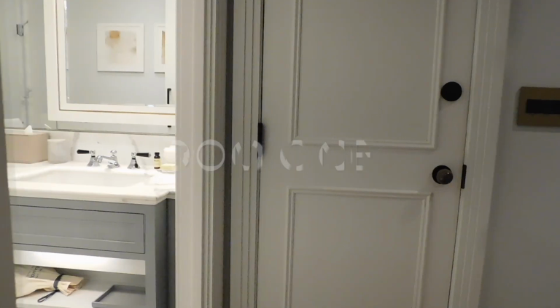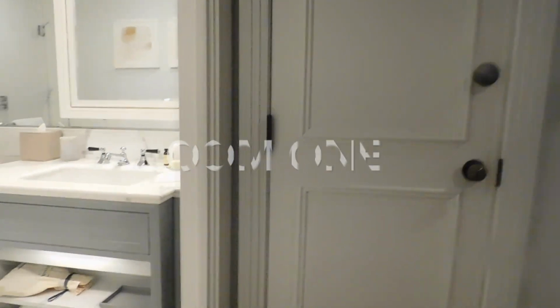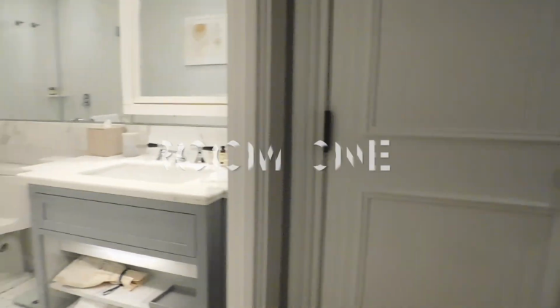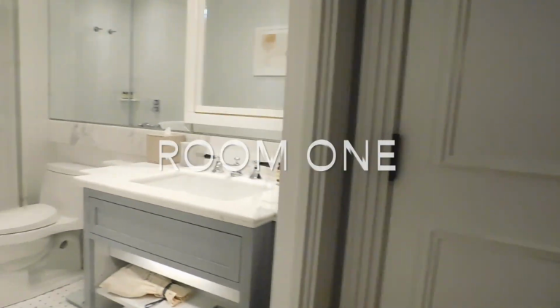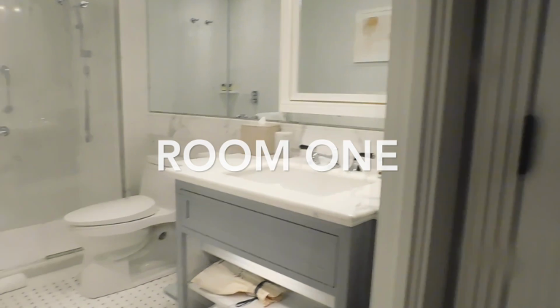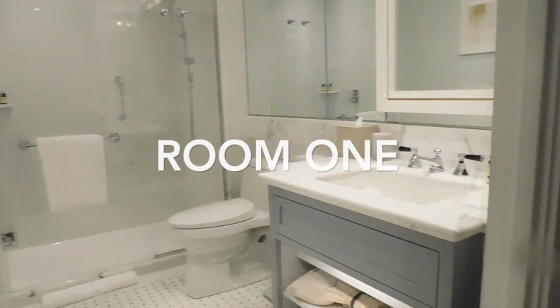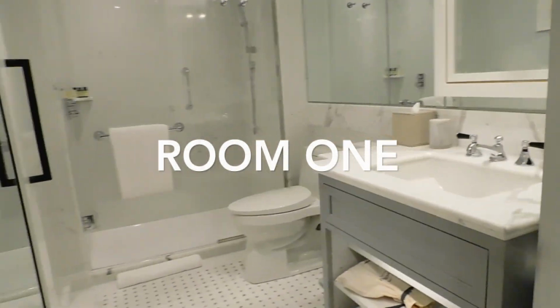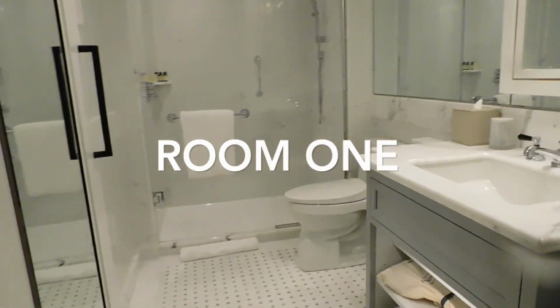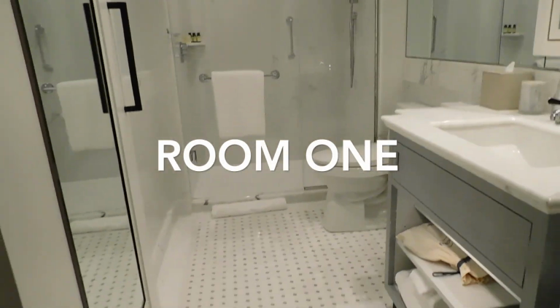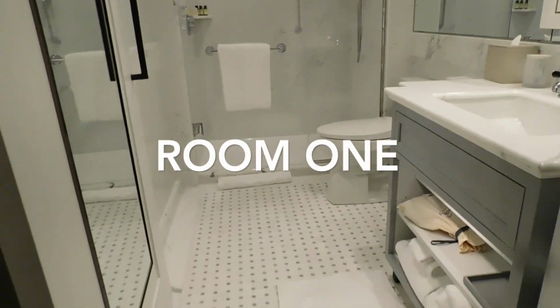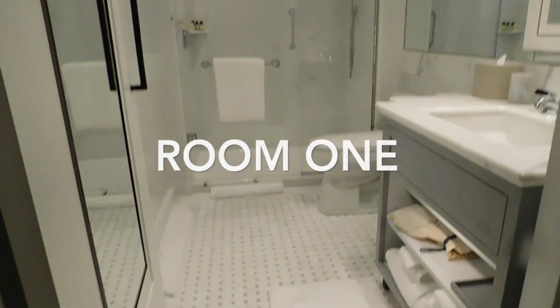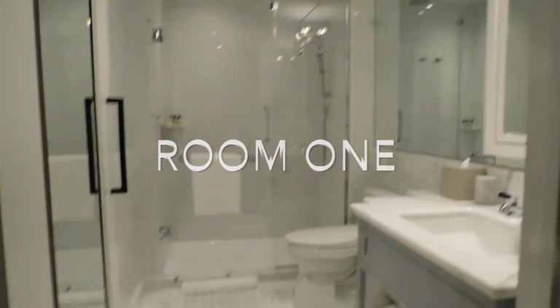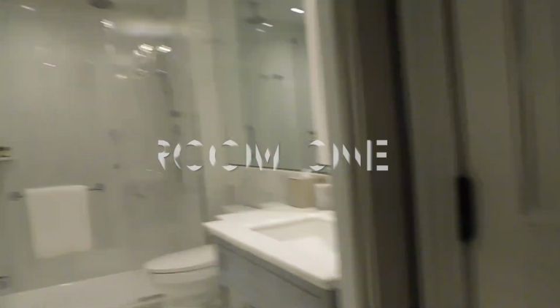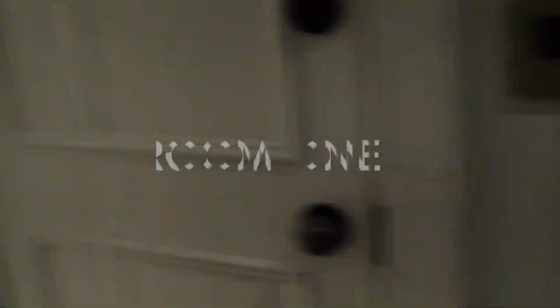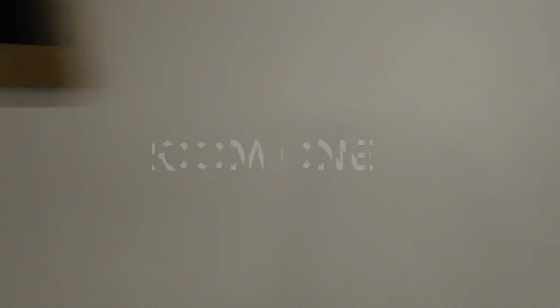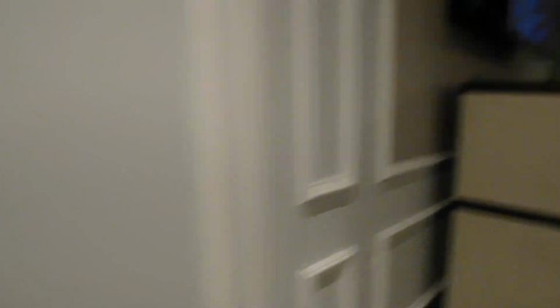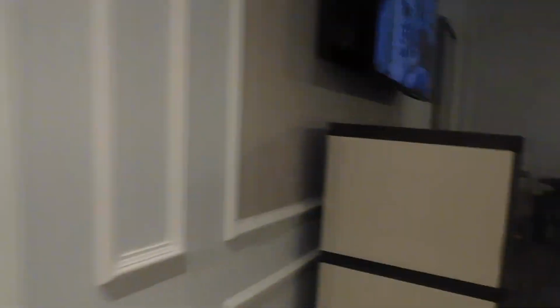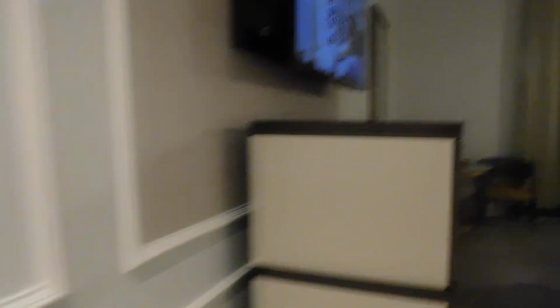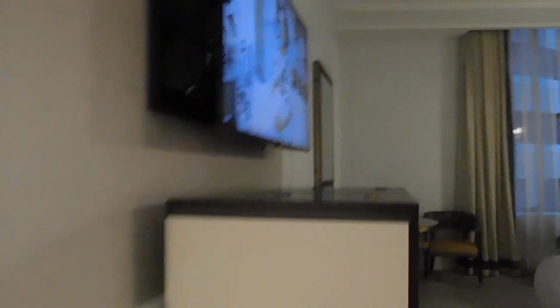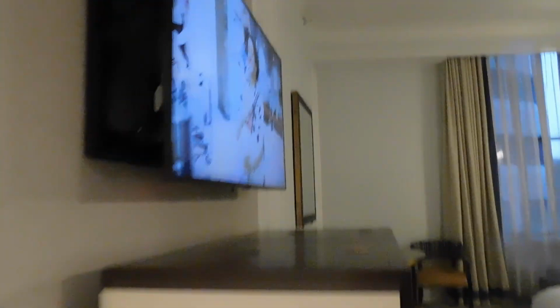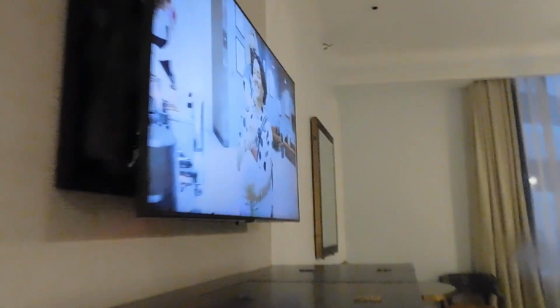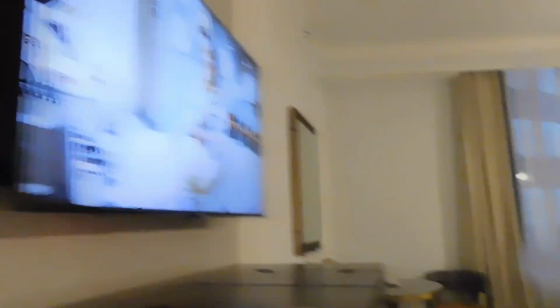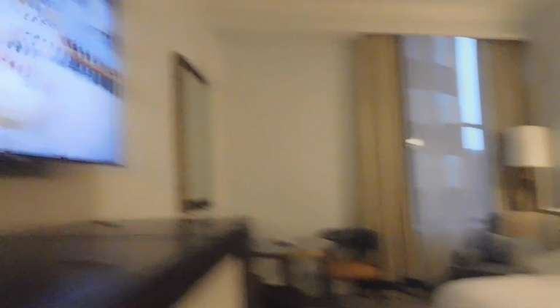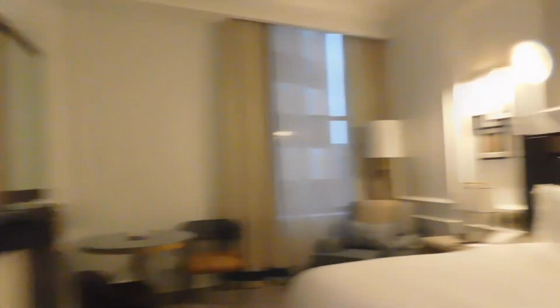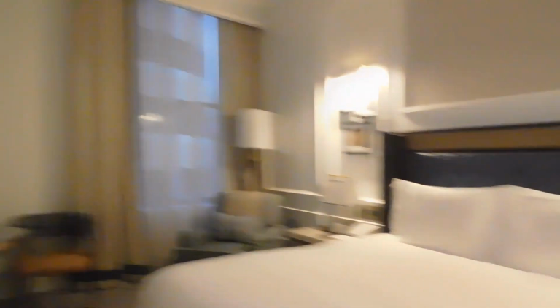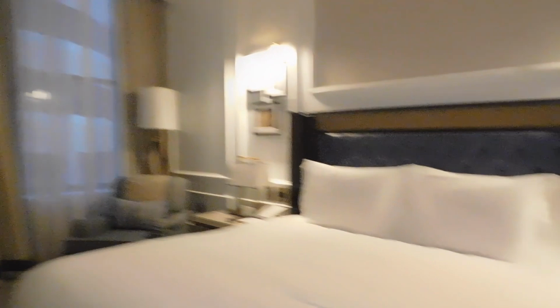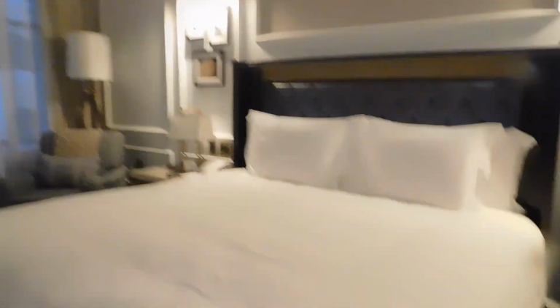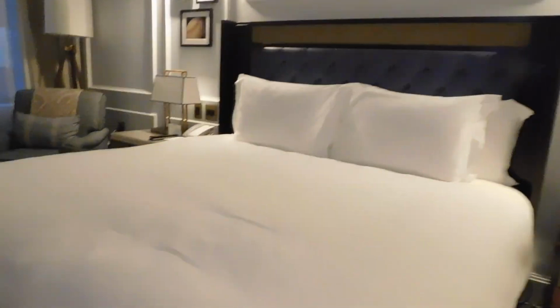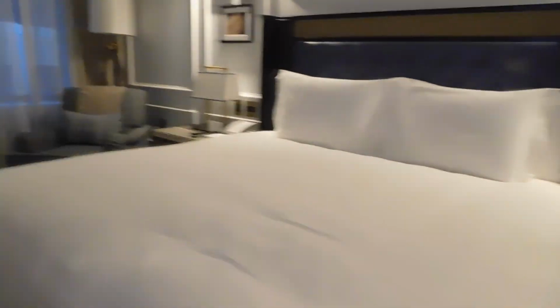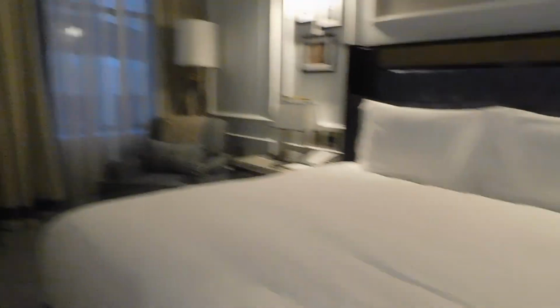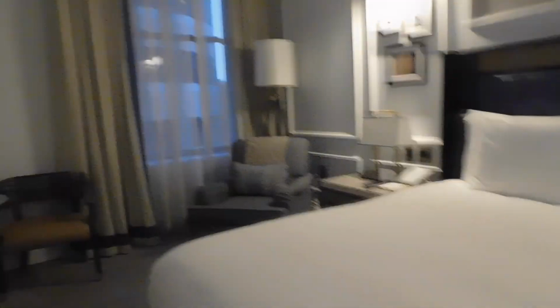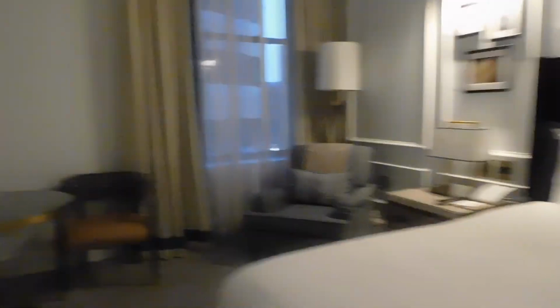The first room we had at the Langham had a really nice large bathroom, as you can see. It was a really large room, and it was a one king bedroom.